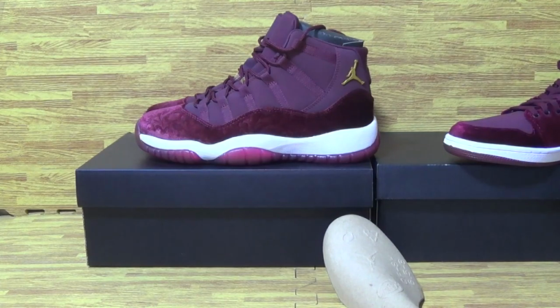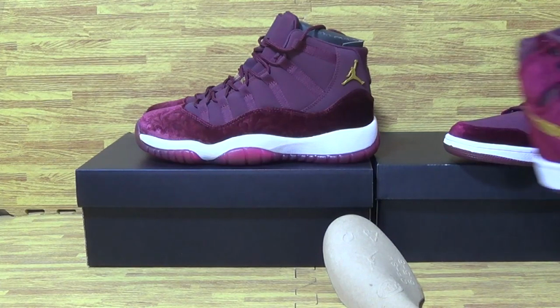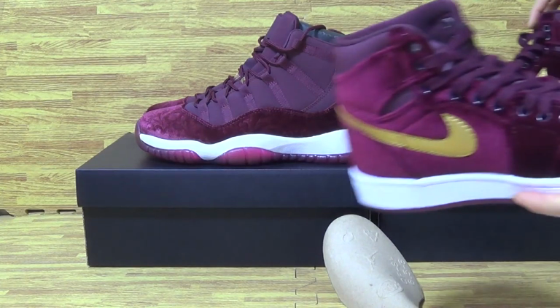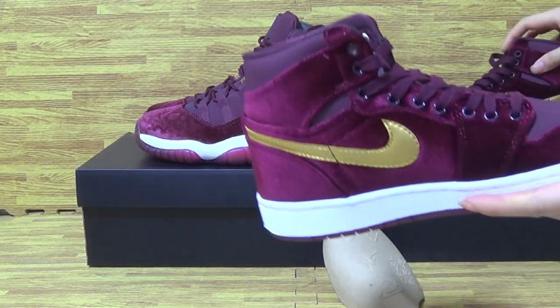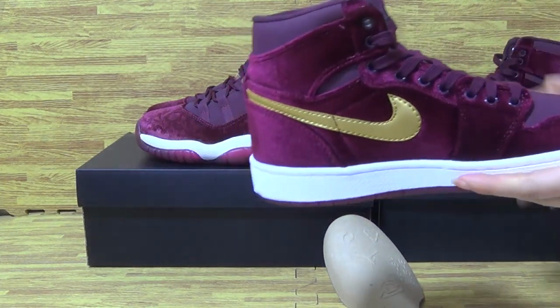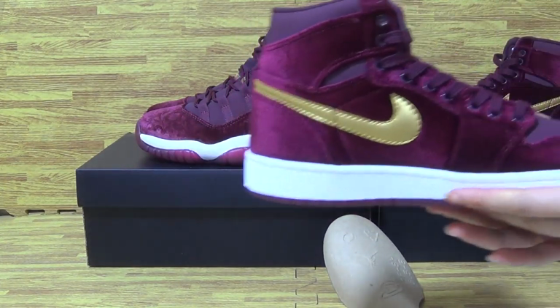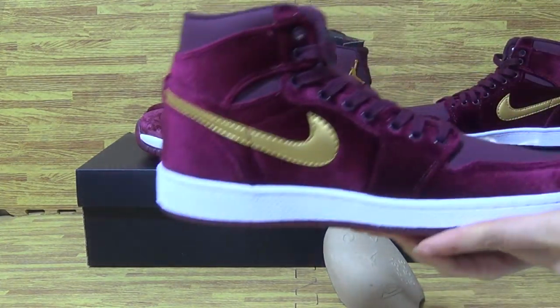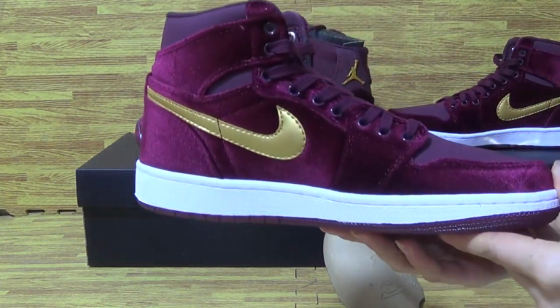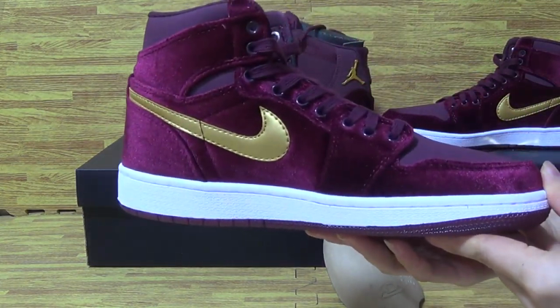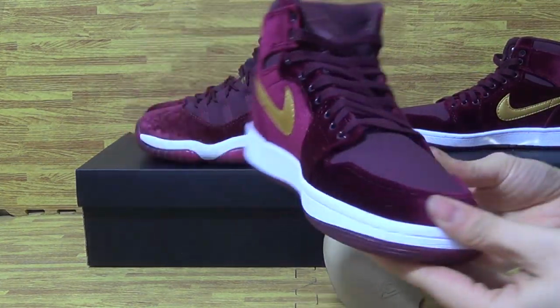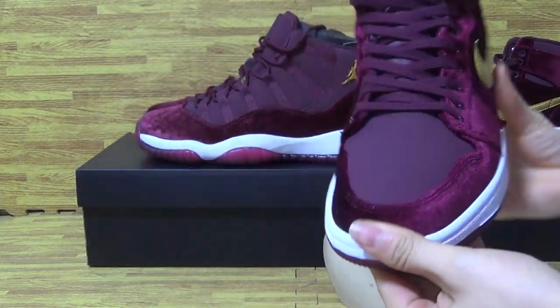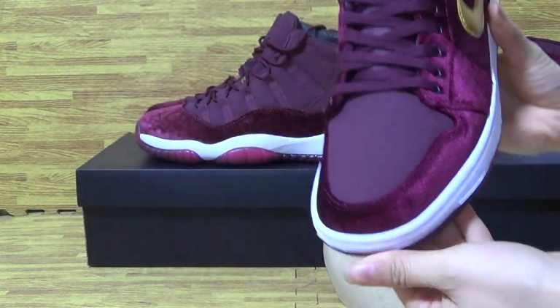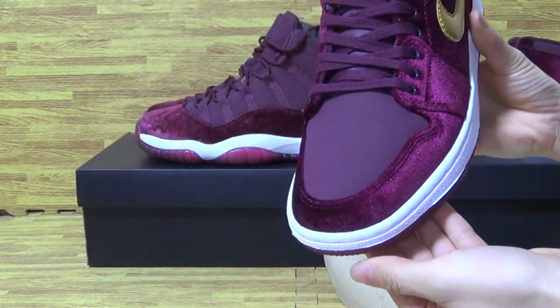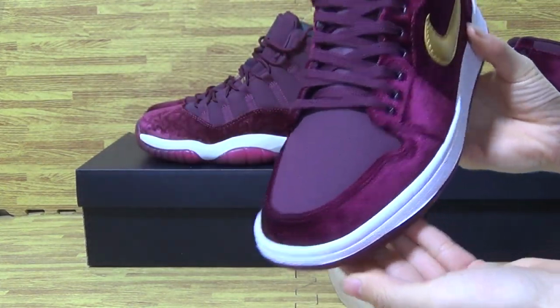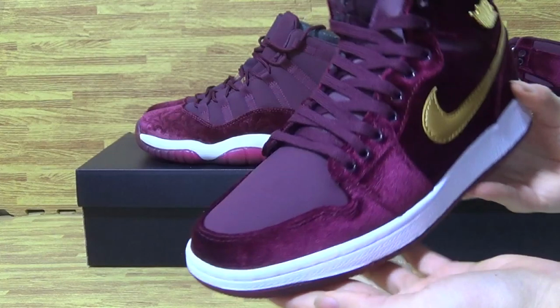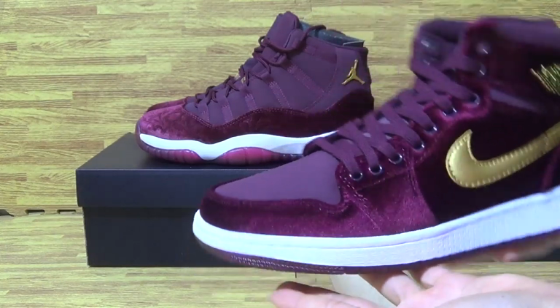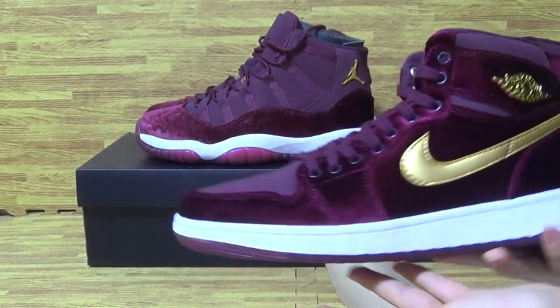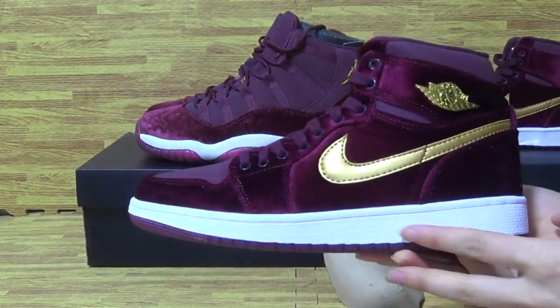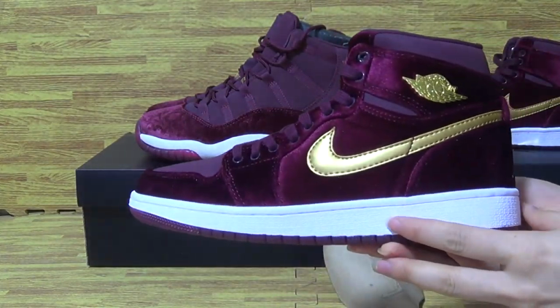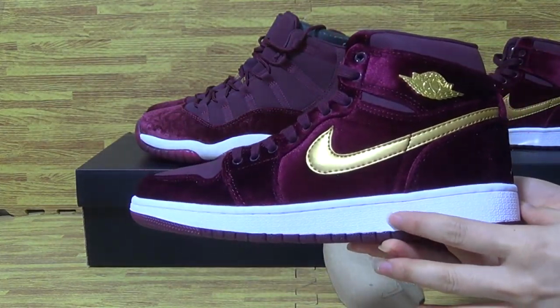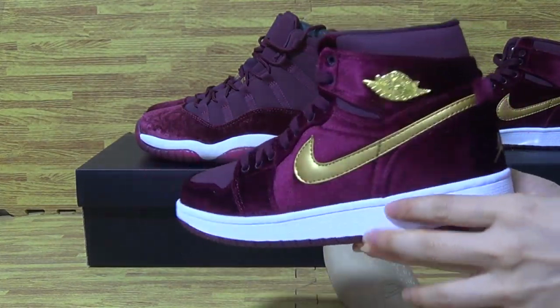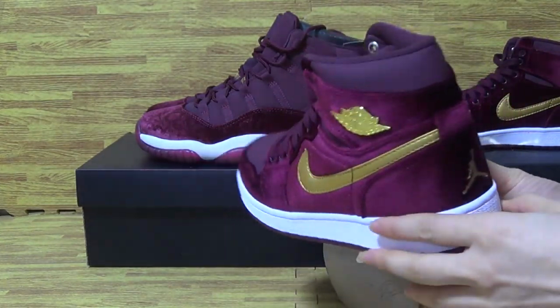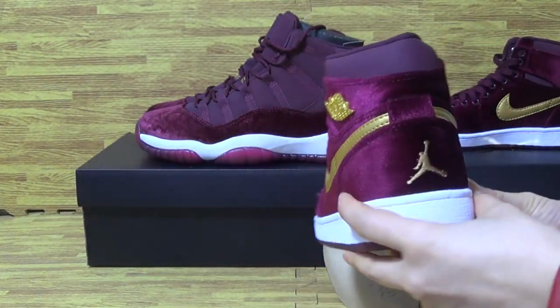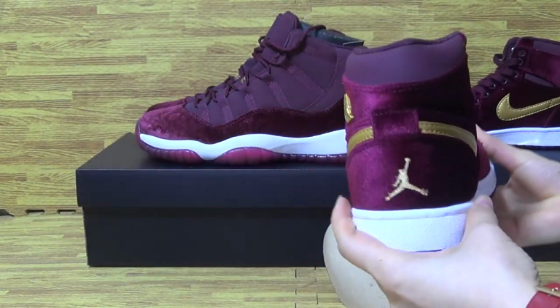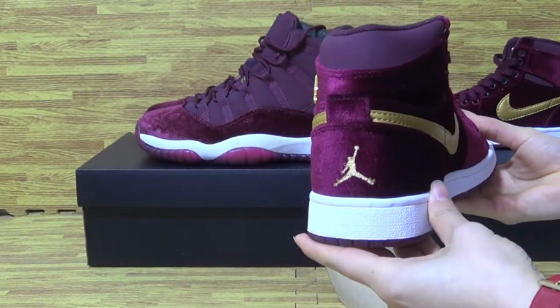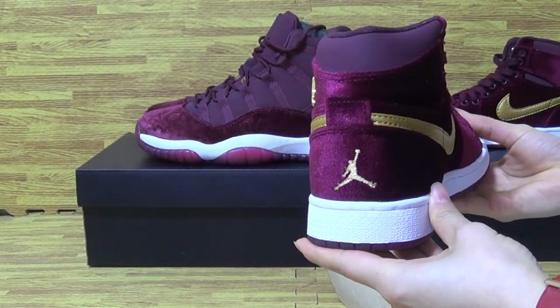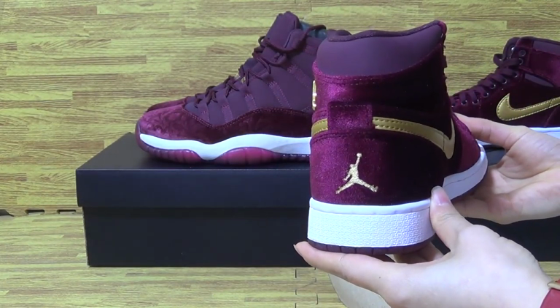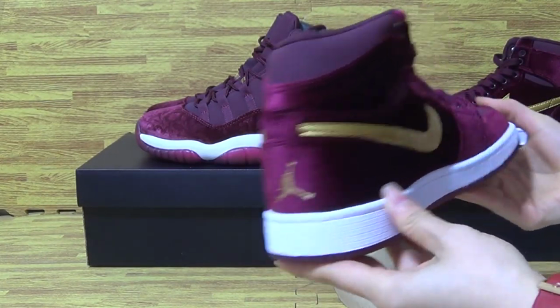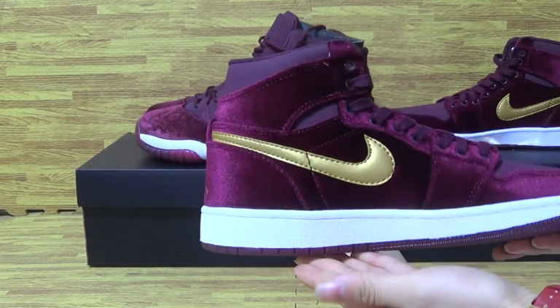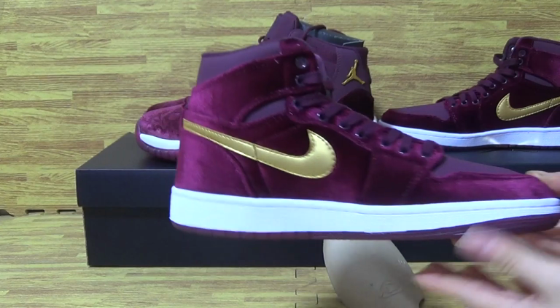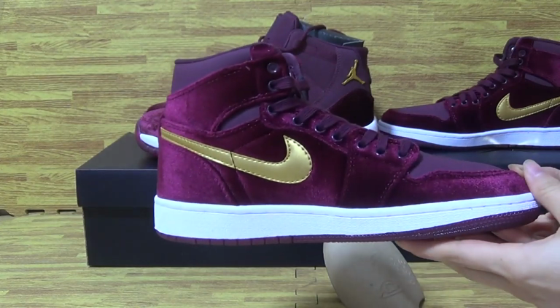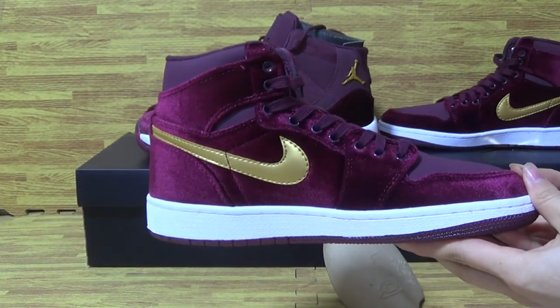Now let me show you guys the second one — on the back and this side.